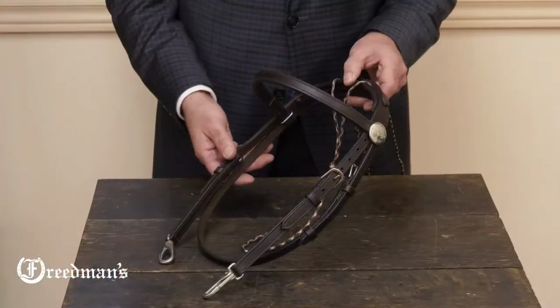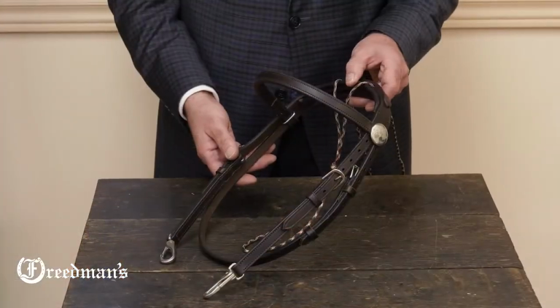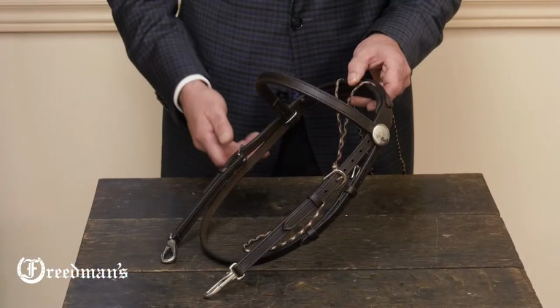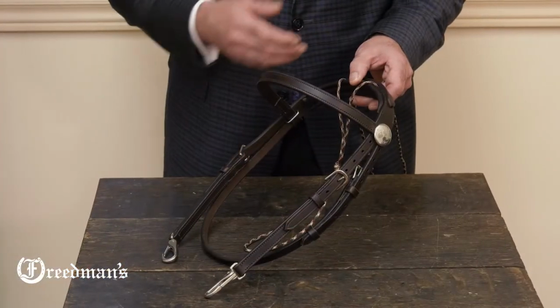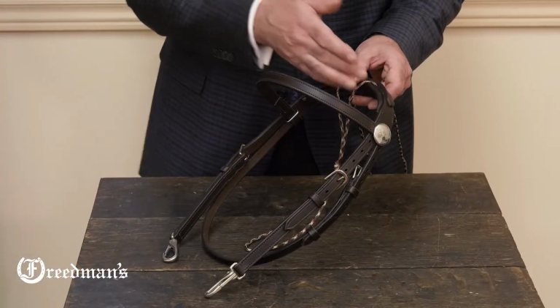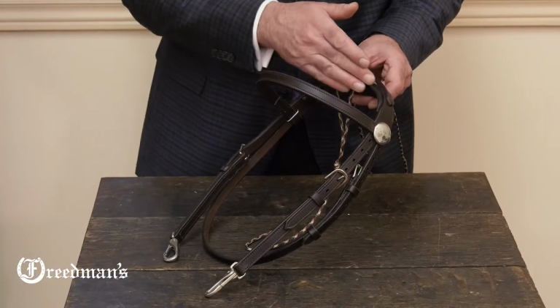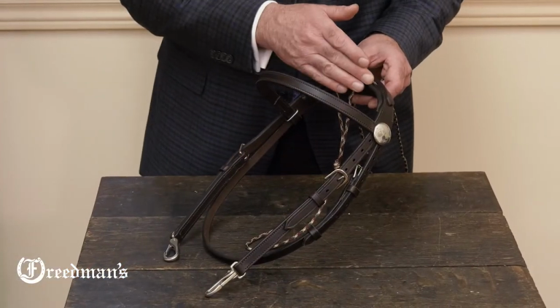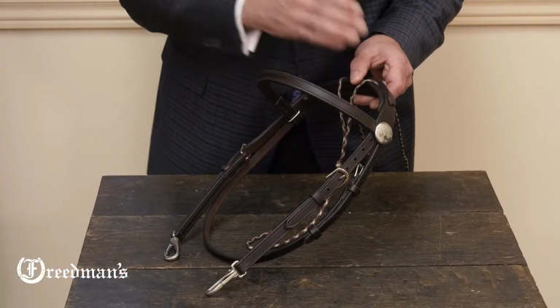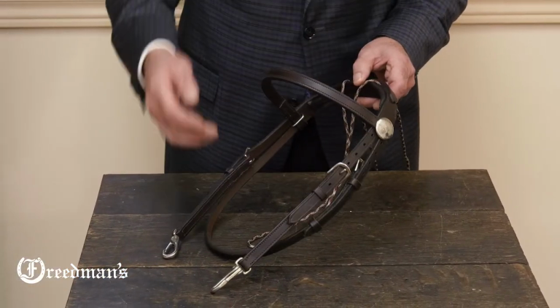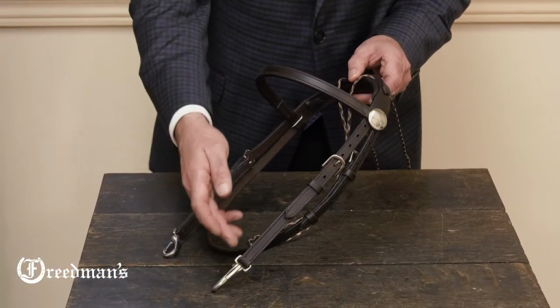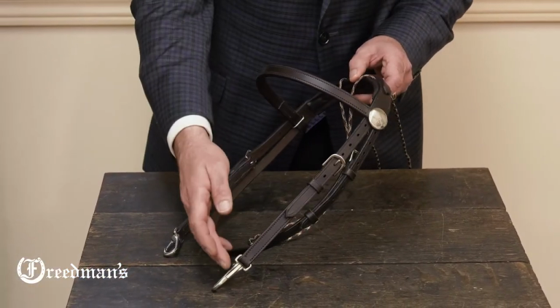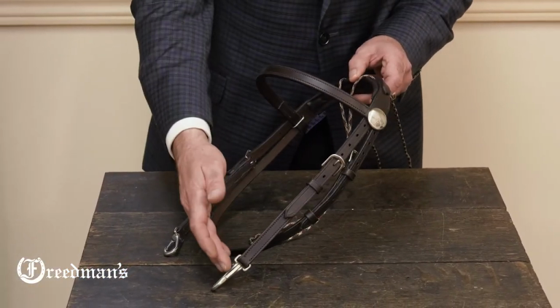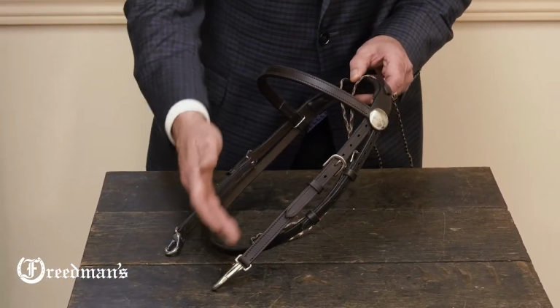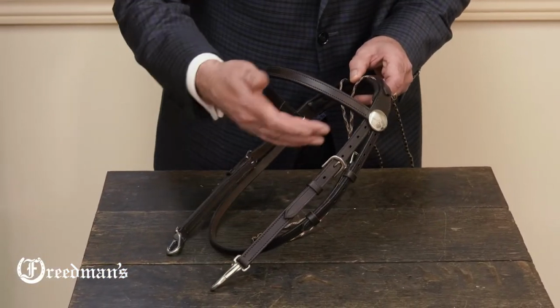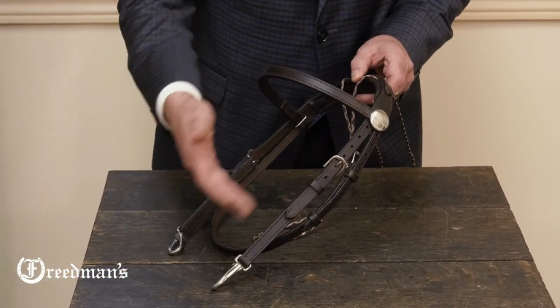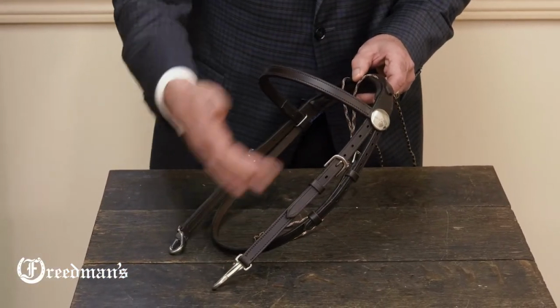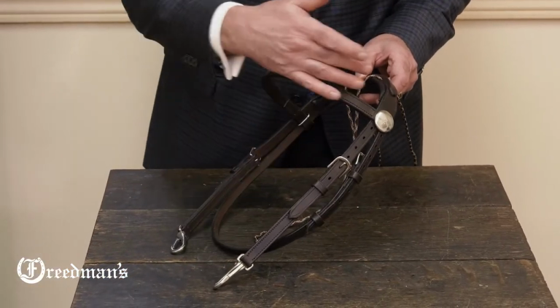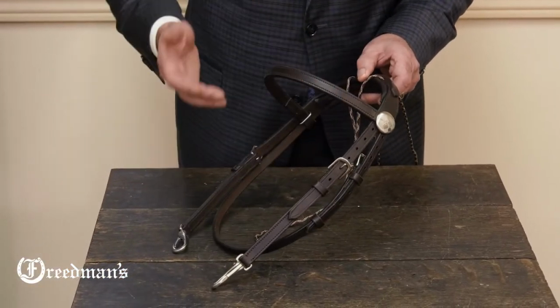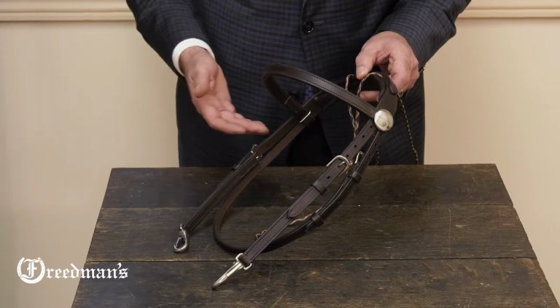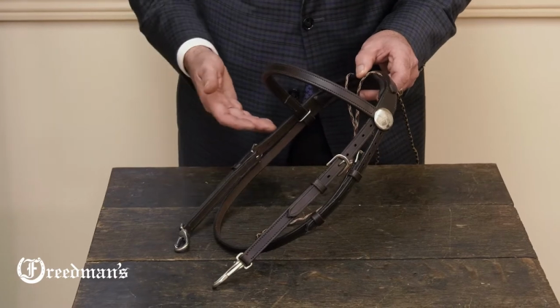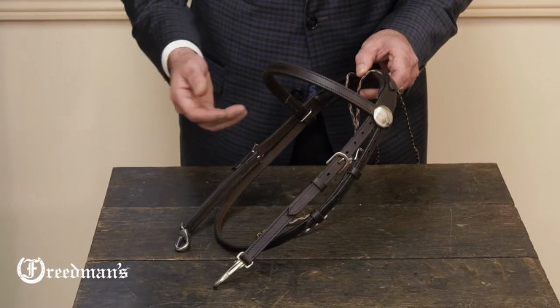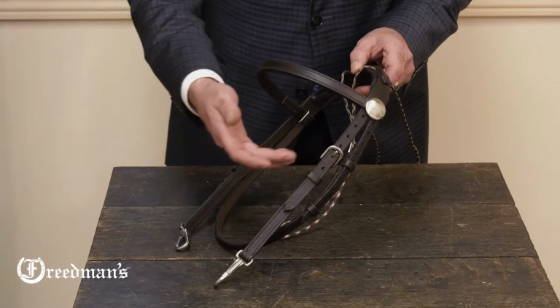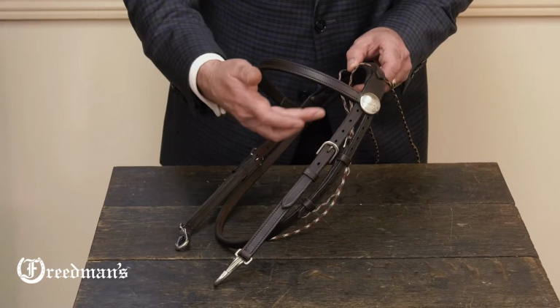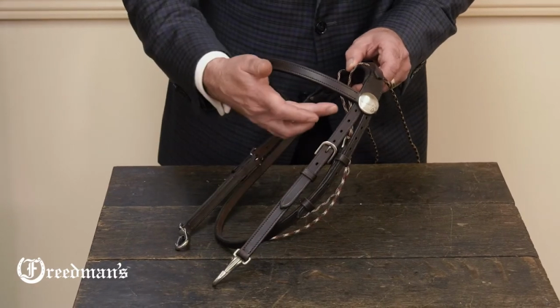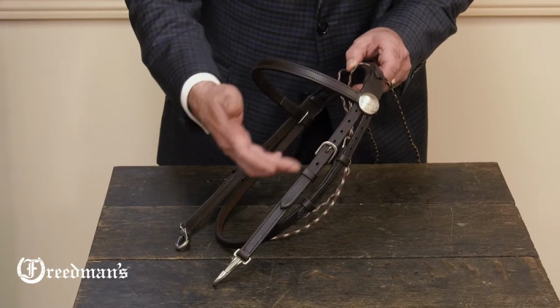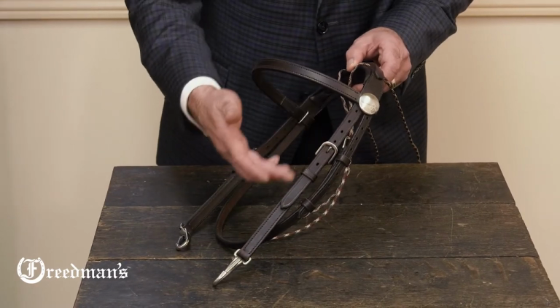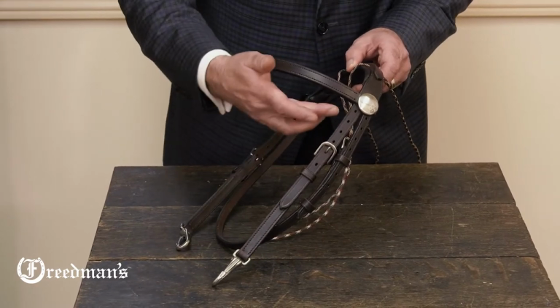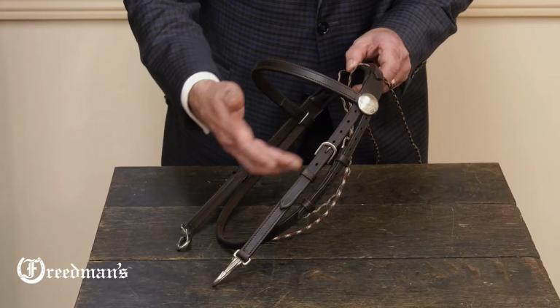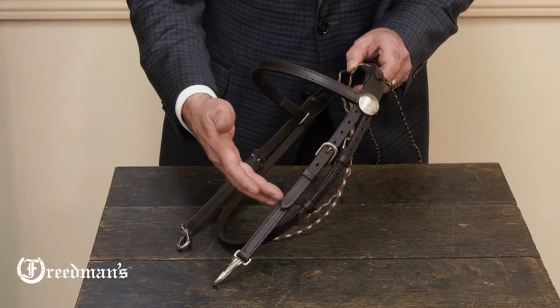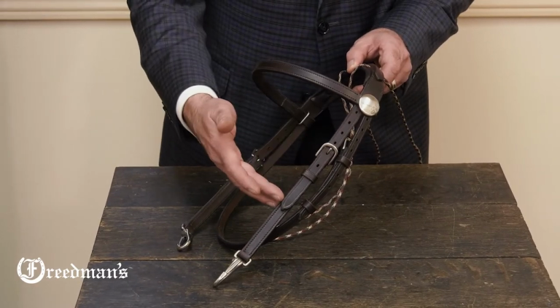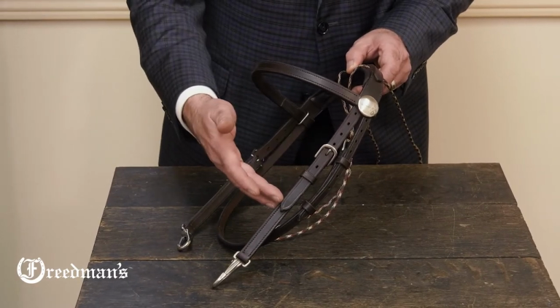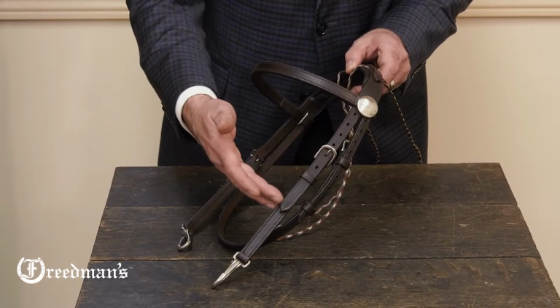Full comfort padded crown, stainless steel buckles, snaps, rosettes, and plenty of adjustment on the cheek.